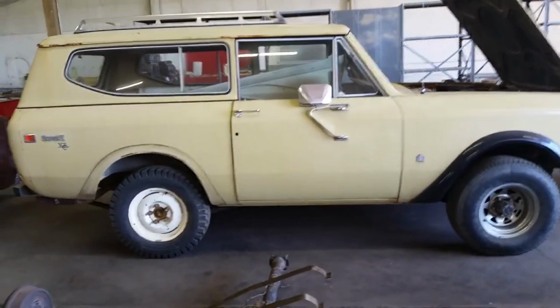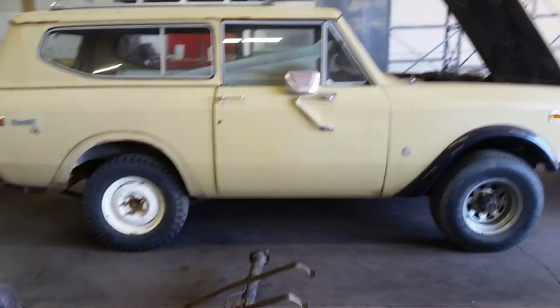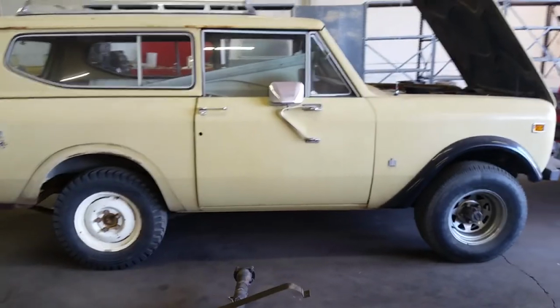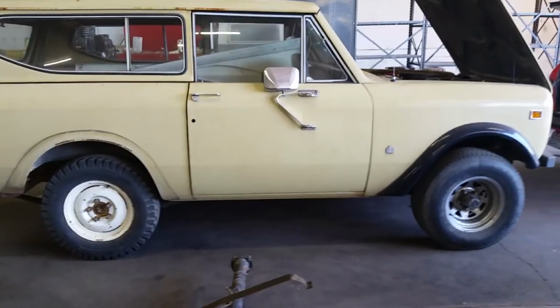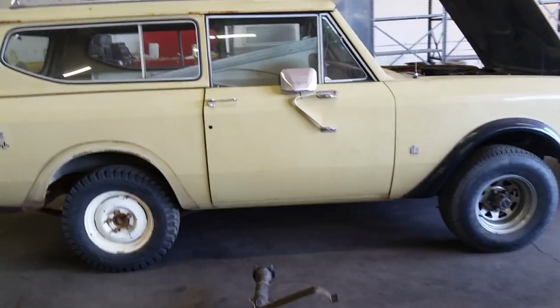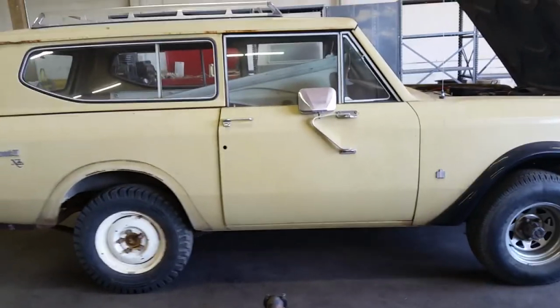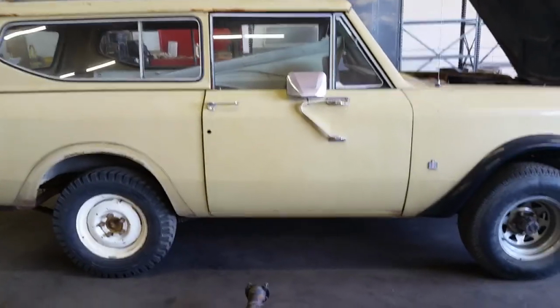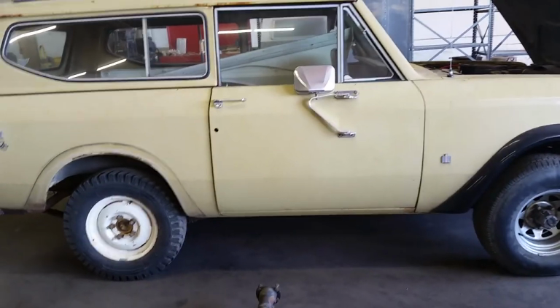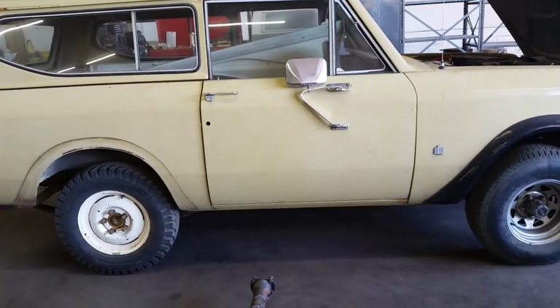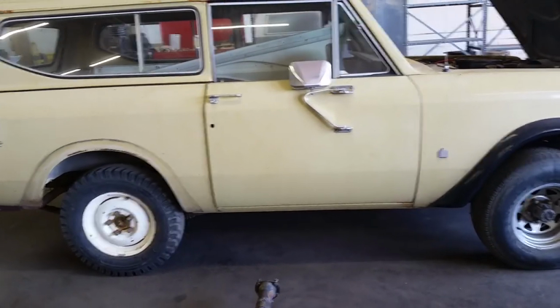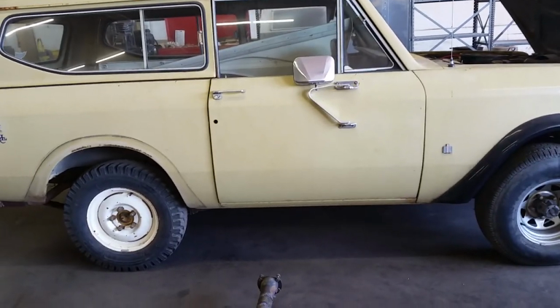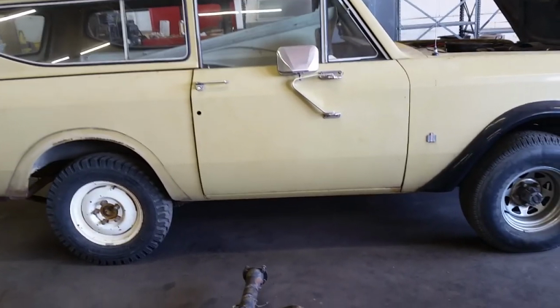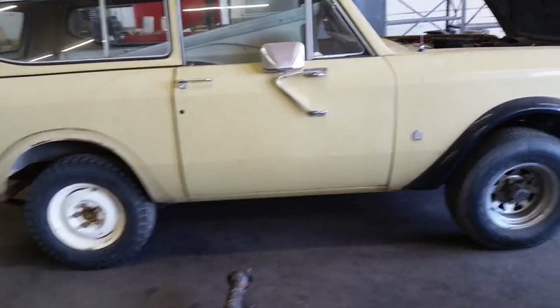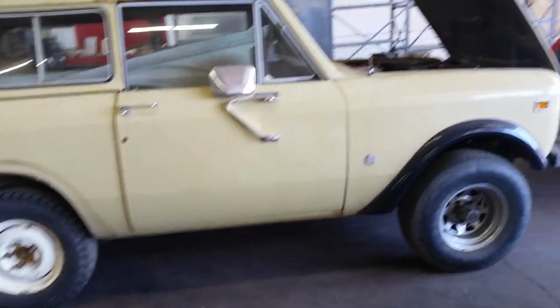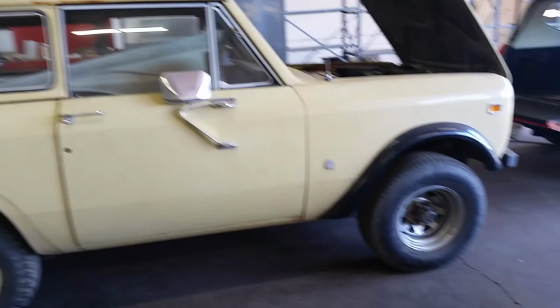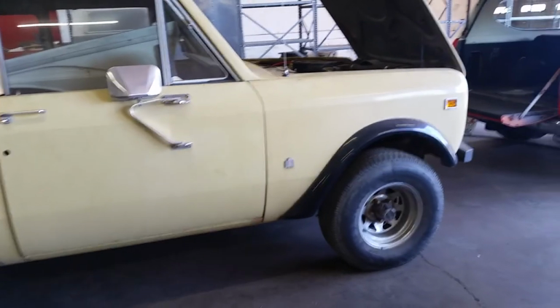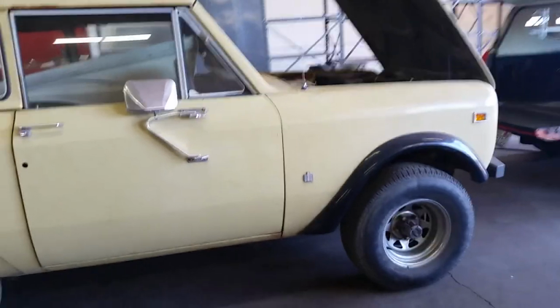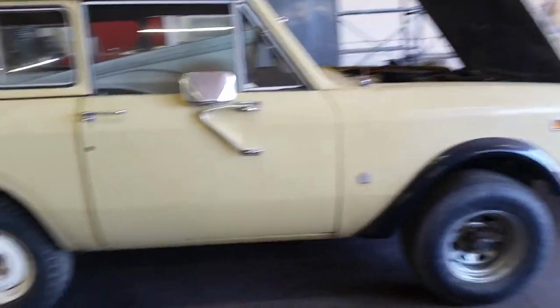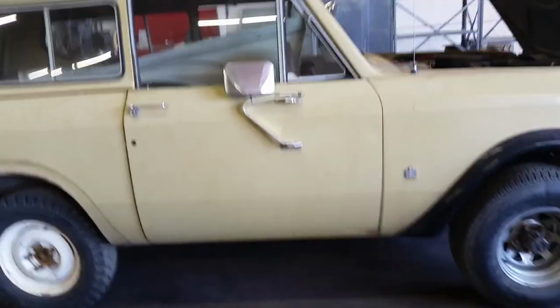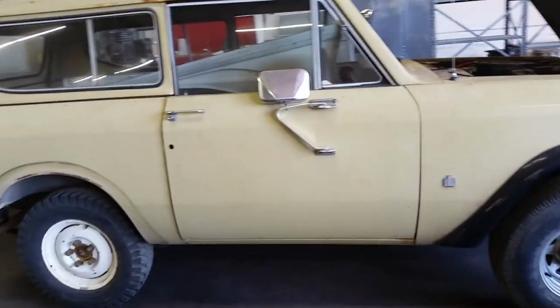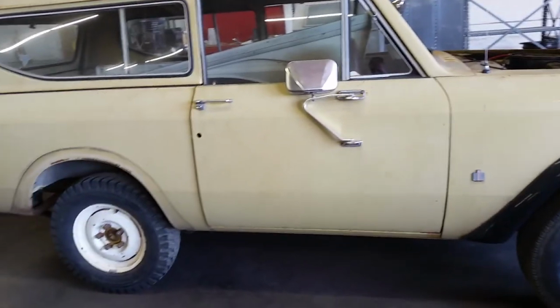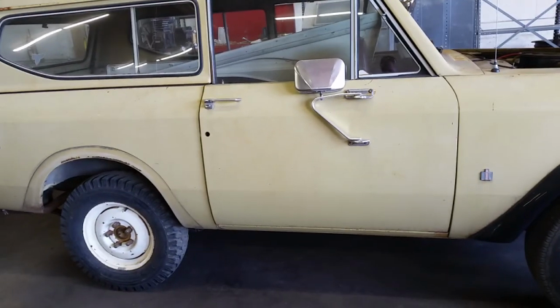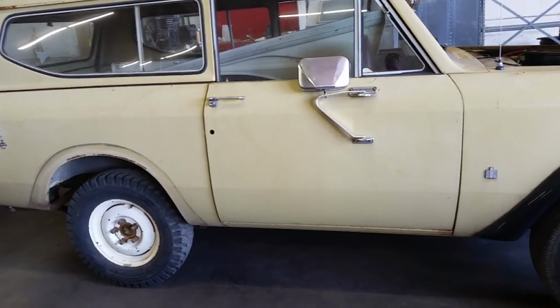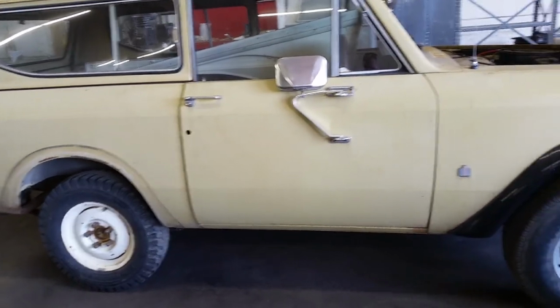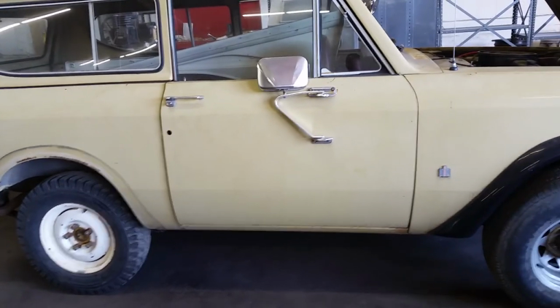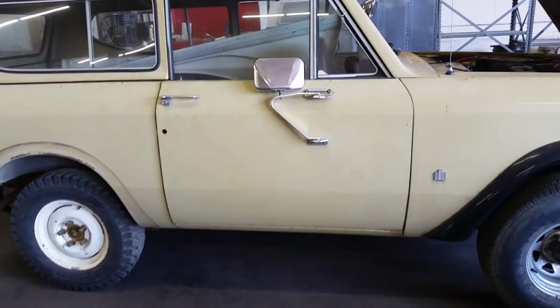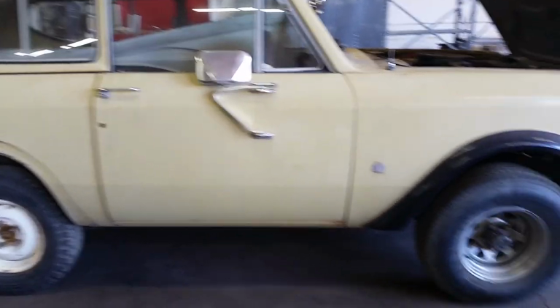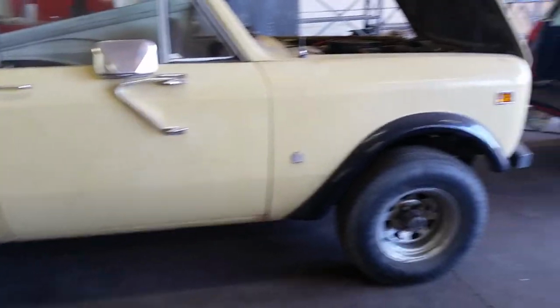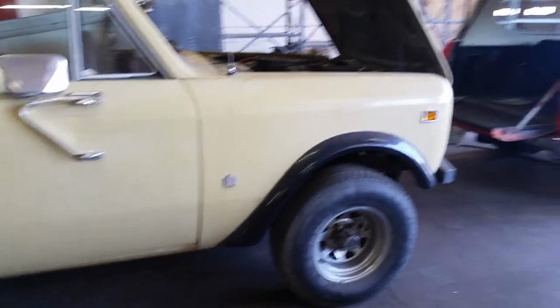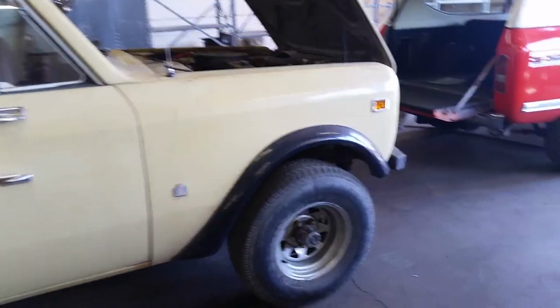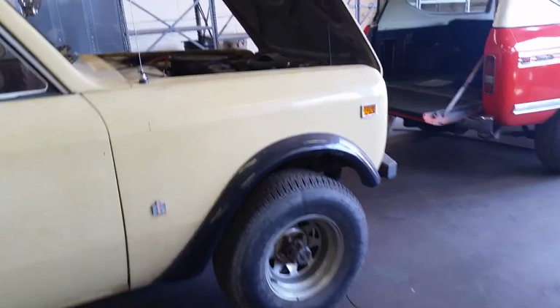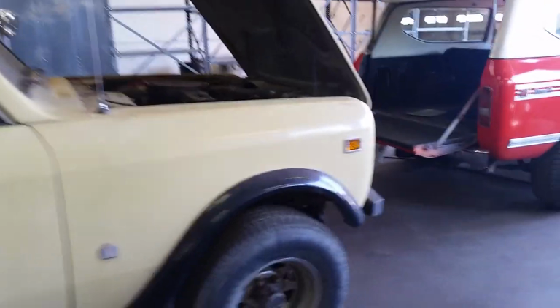We got some sheet metal restoration on the Santa Rosa Scout, full frame-off resto as well, getting the NV4500, full drivetrain upgrade as well.